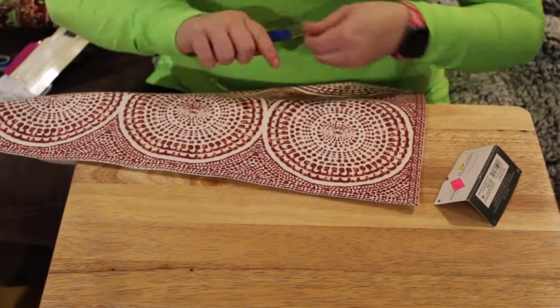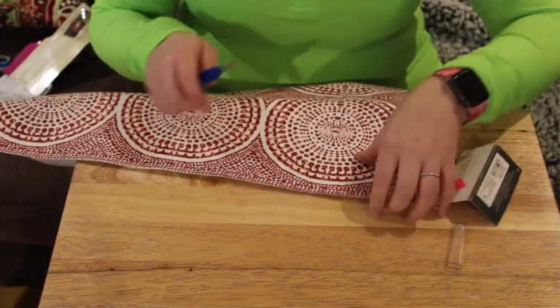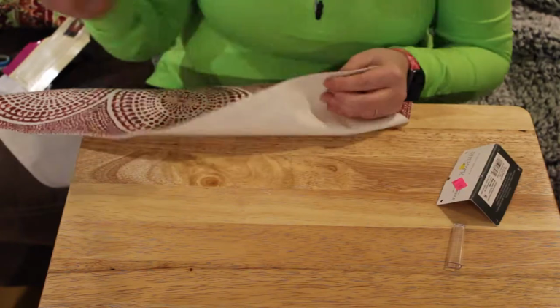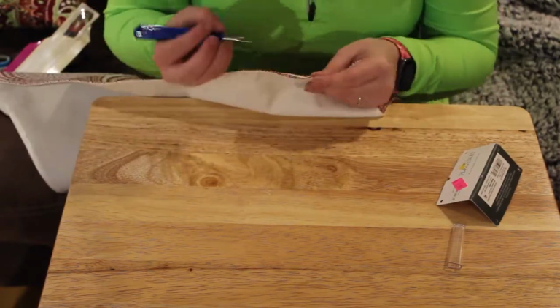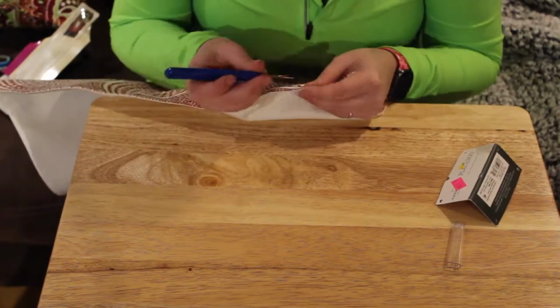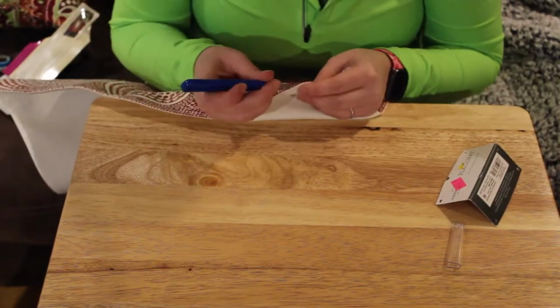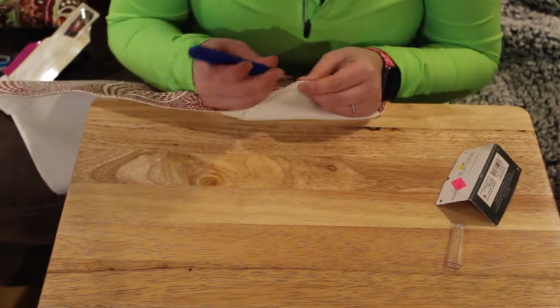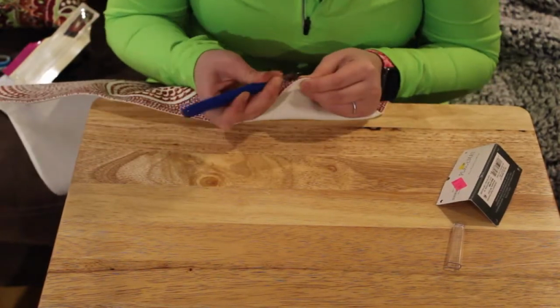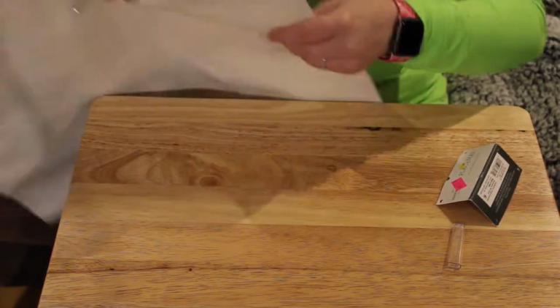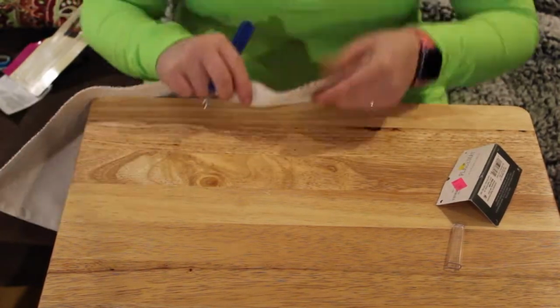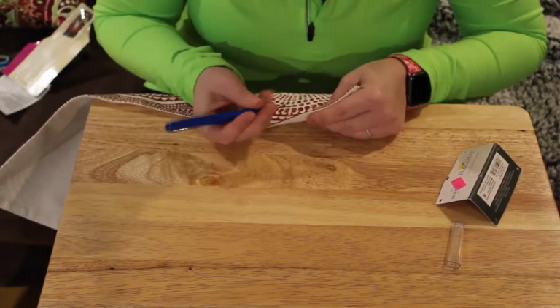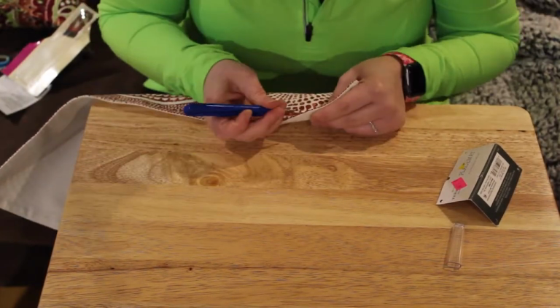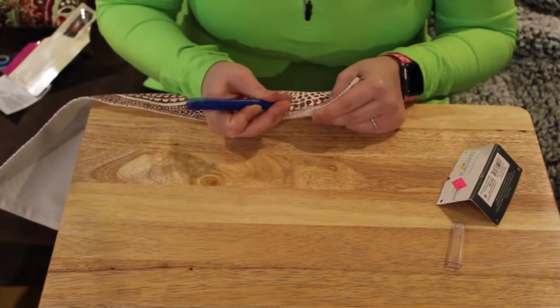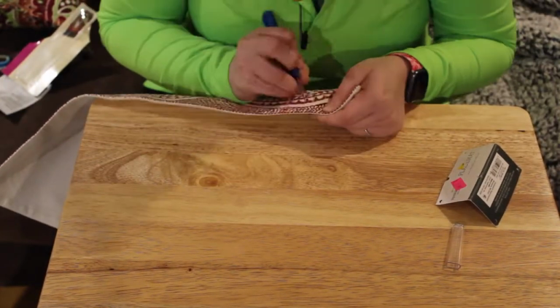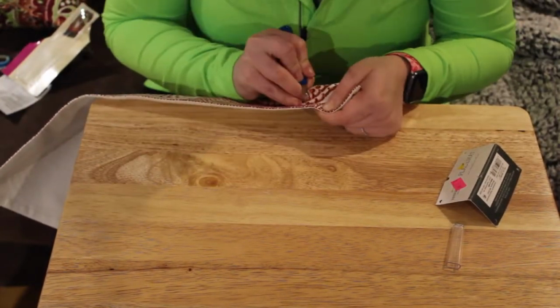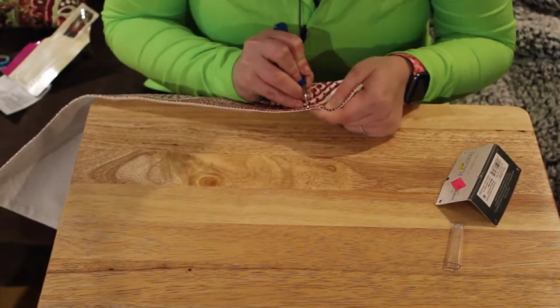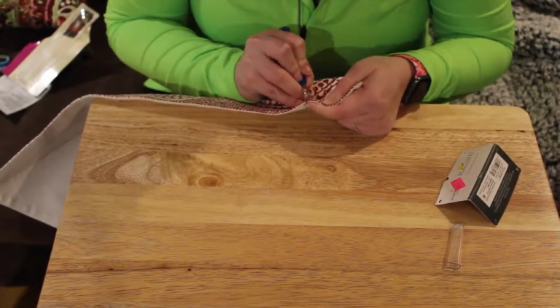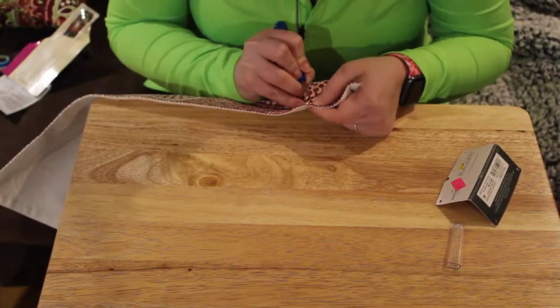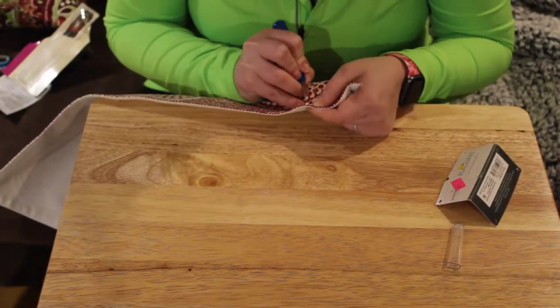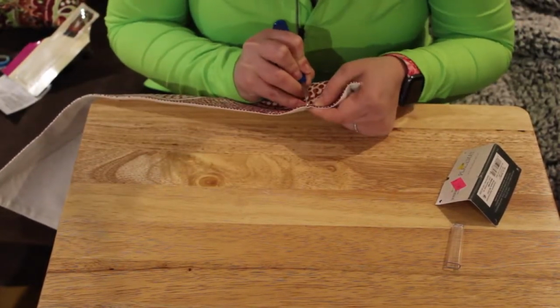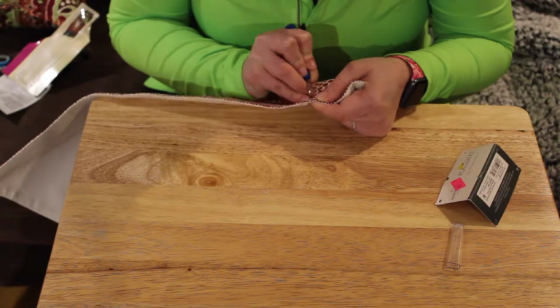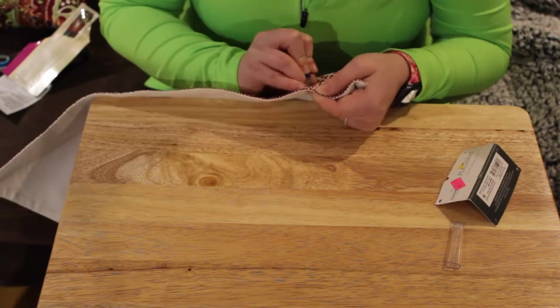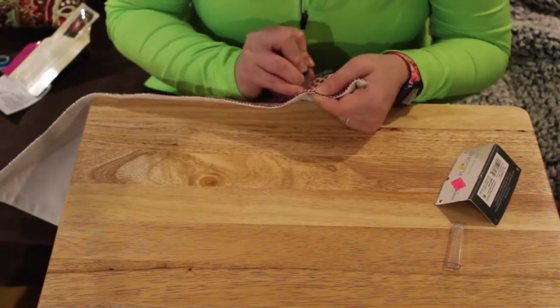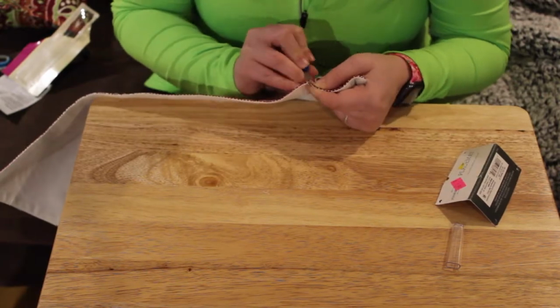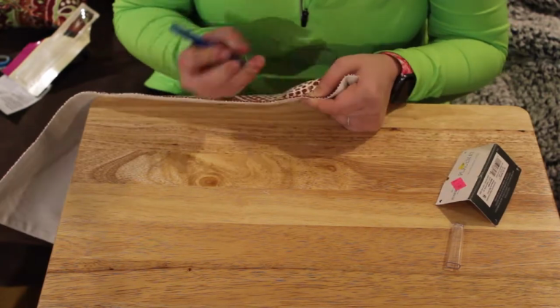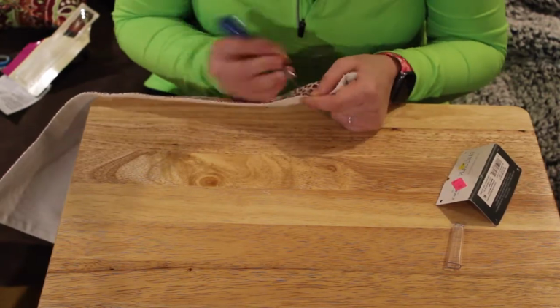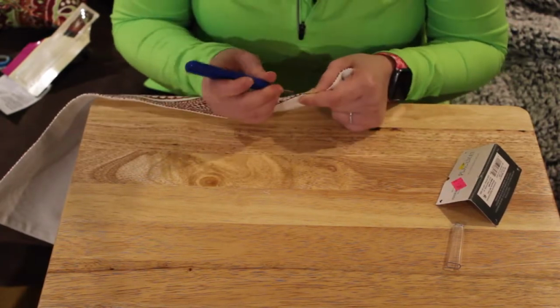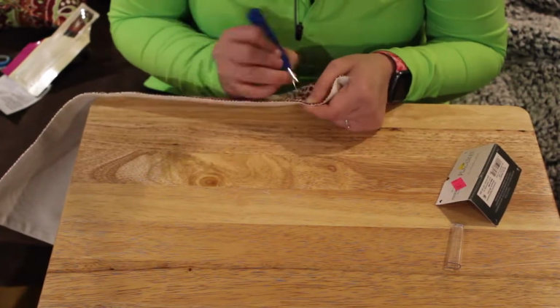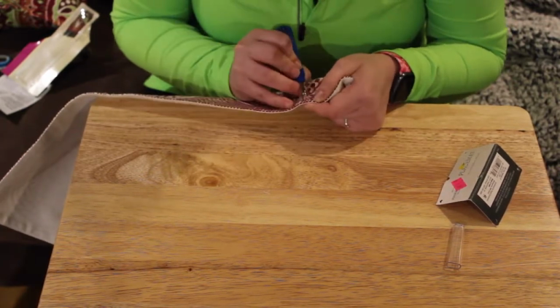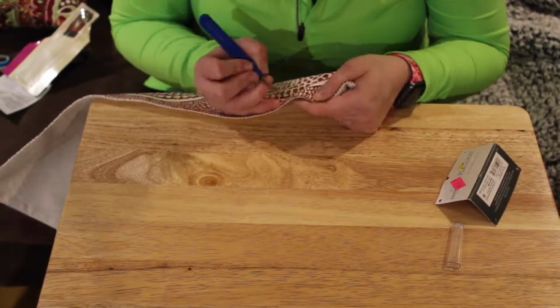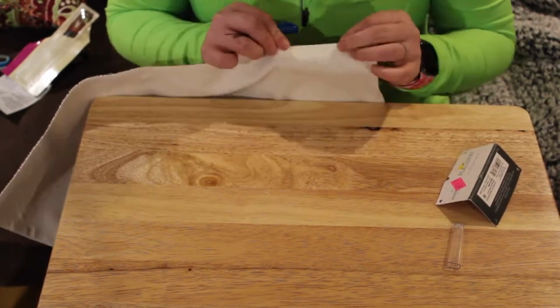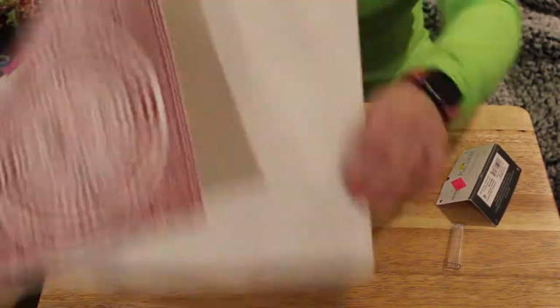The first step is to rip a seam on the bottom of your pillow. Make this seam large enough for your hand to fit in so that you can stuff the pillow later.